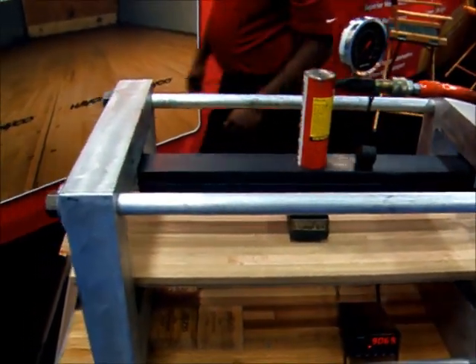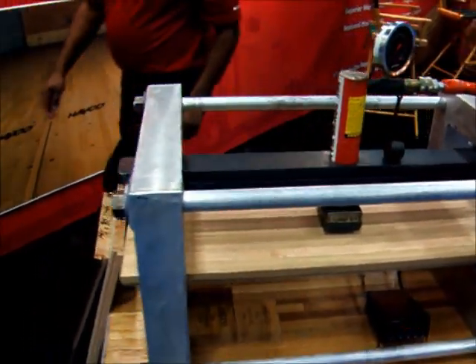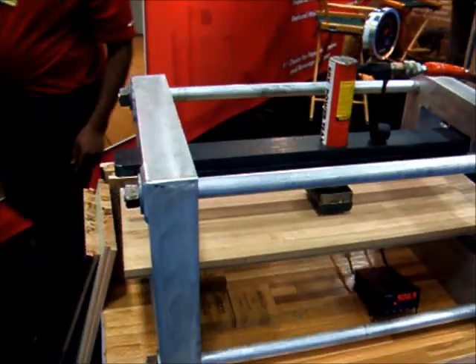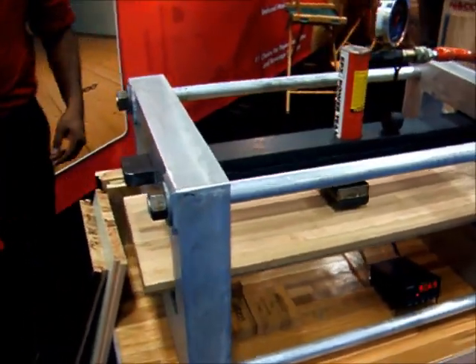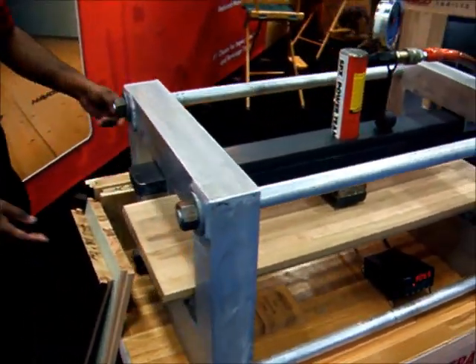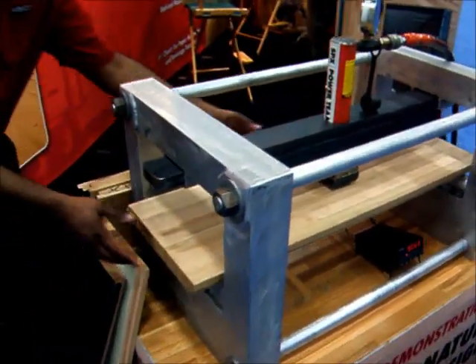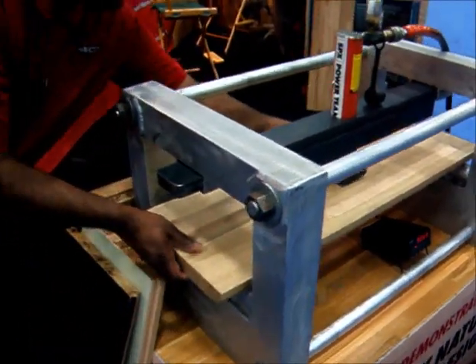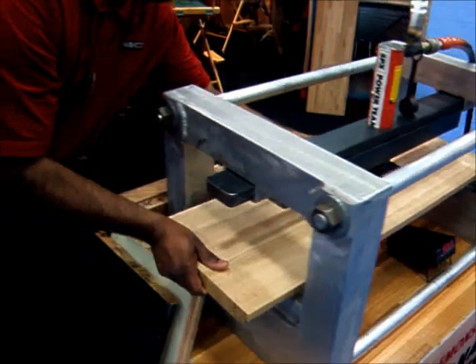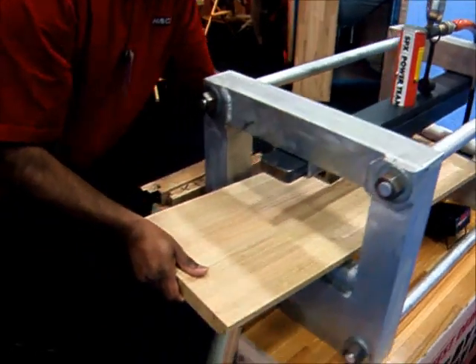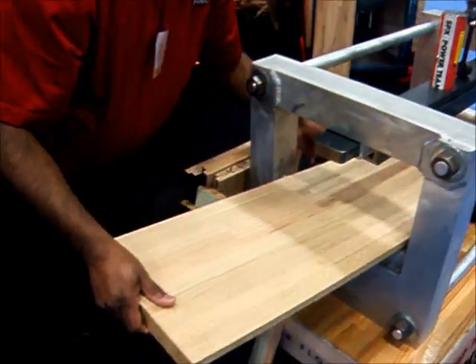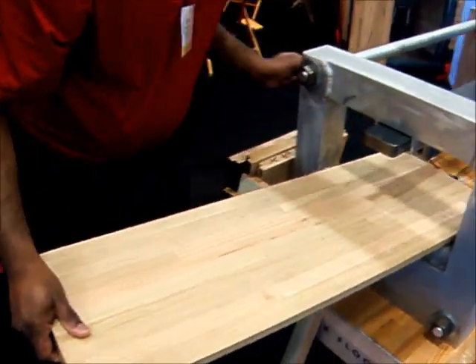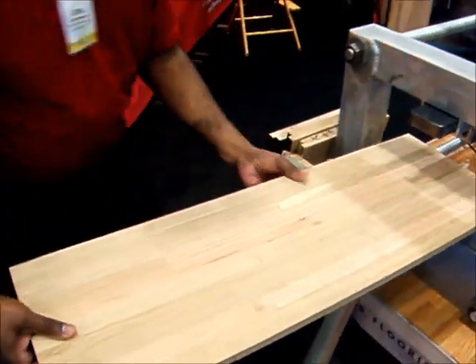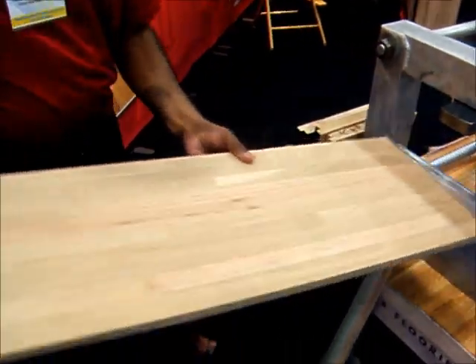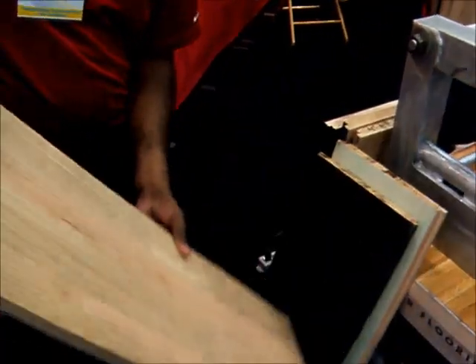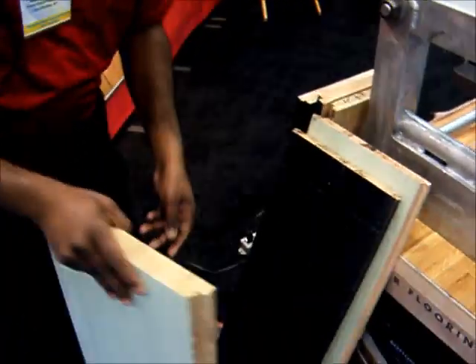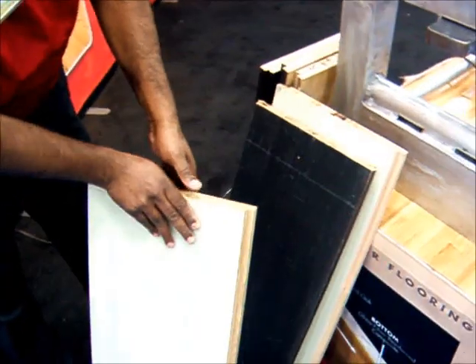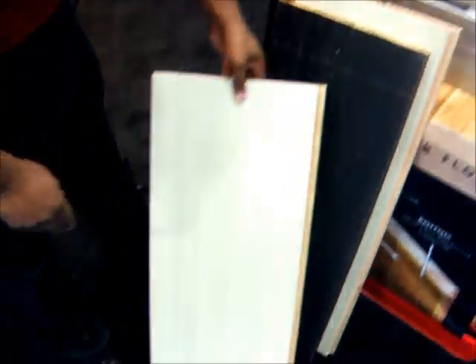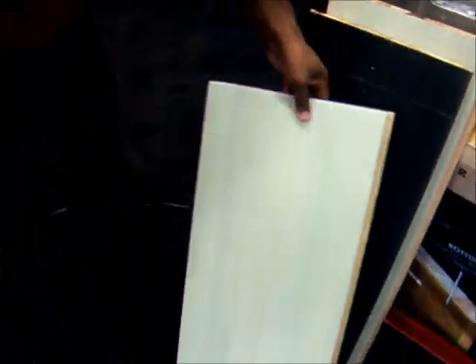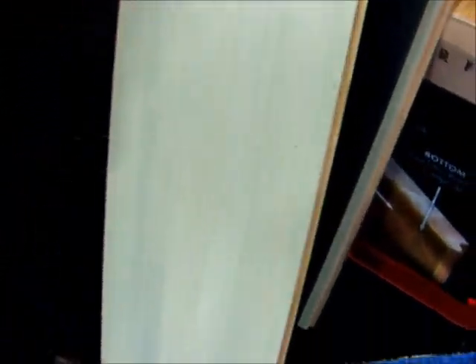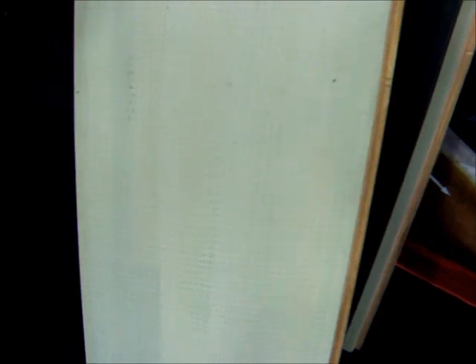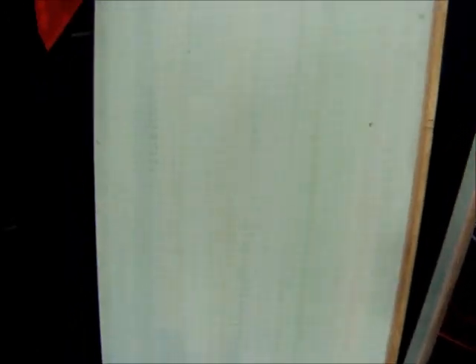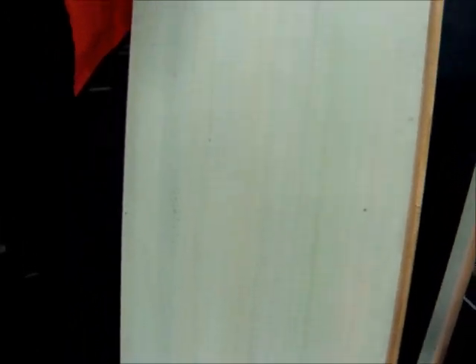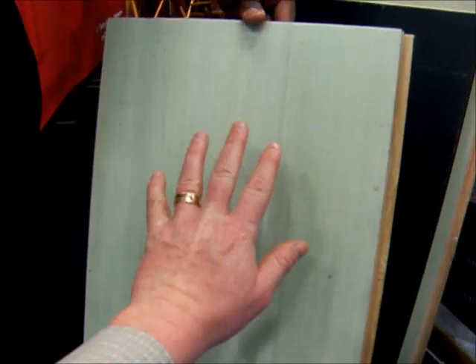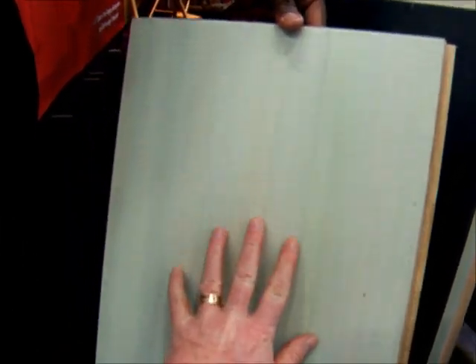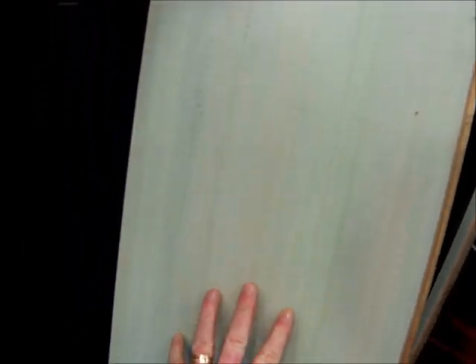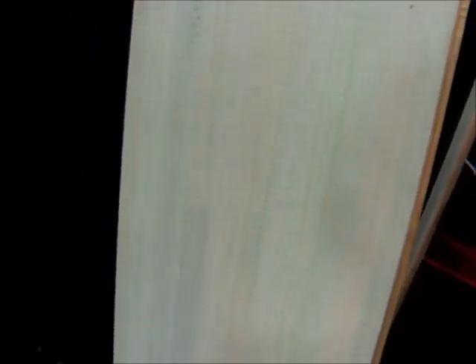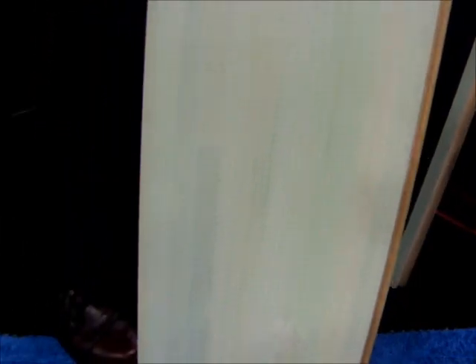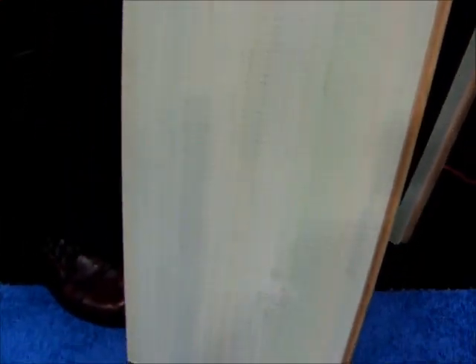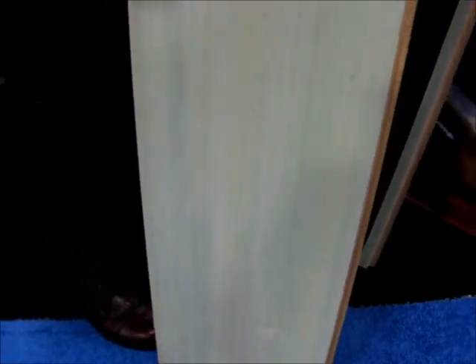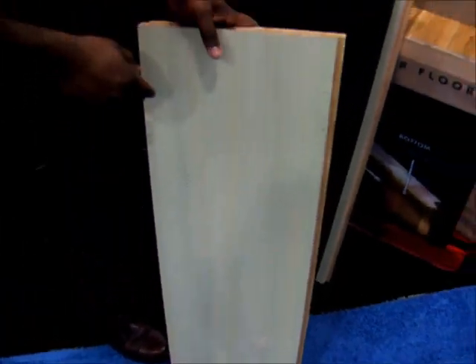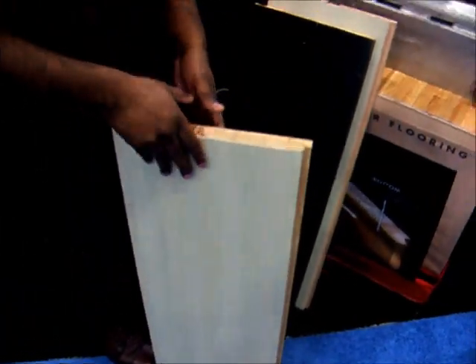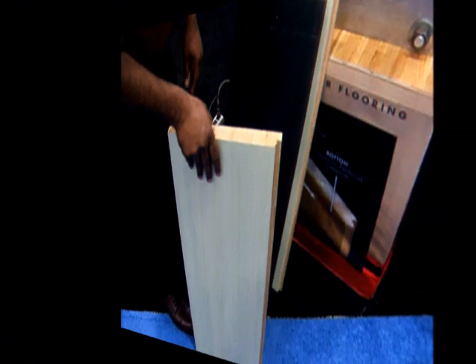Look at the back side. There will be no damage. Look at that — not at all. That was over 9,000 pounds exerted on it.